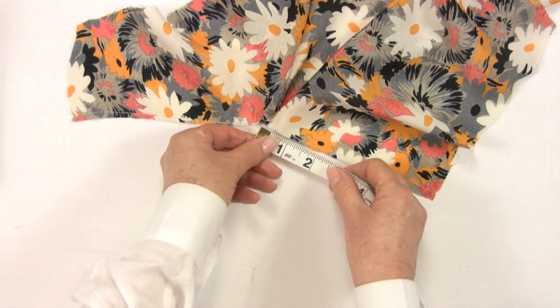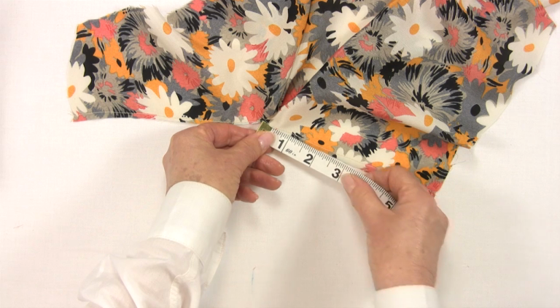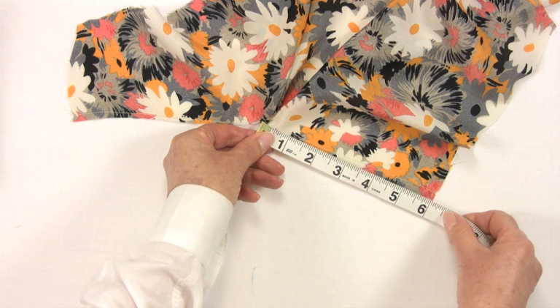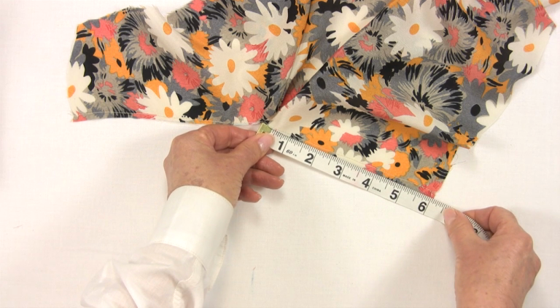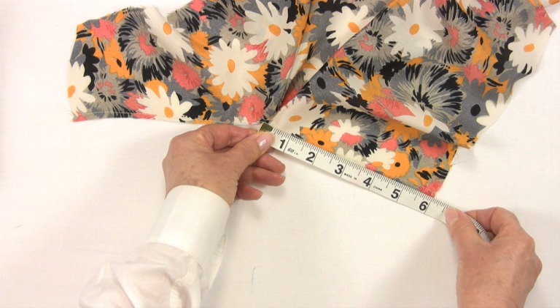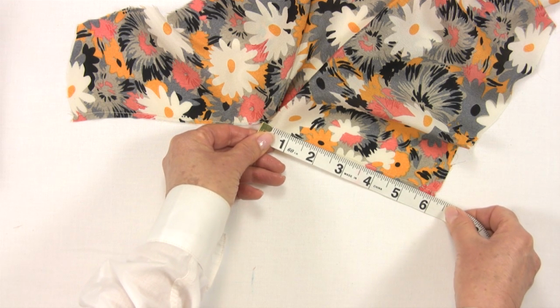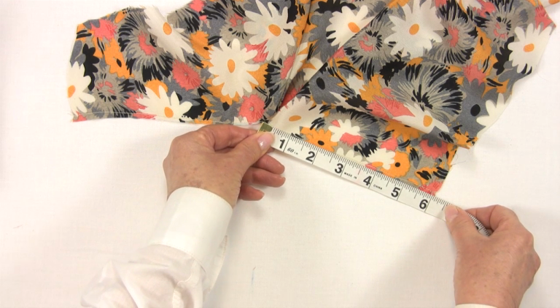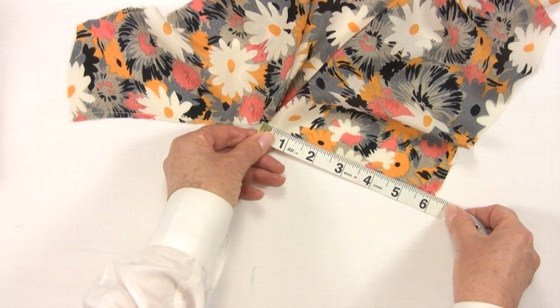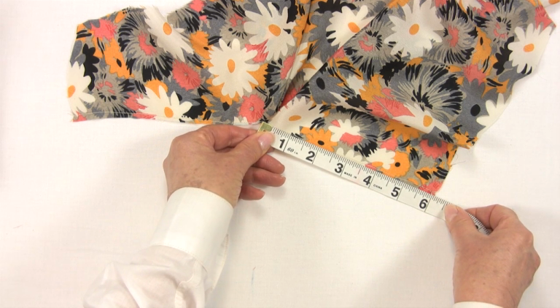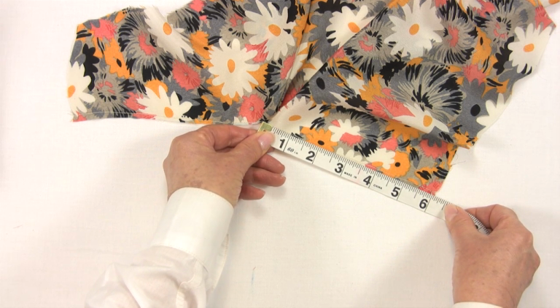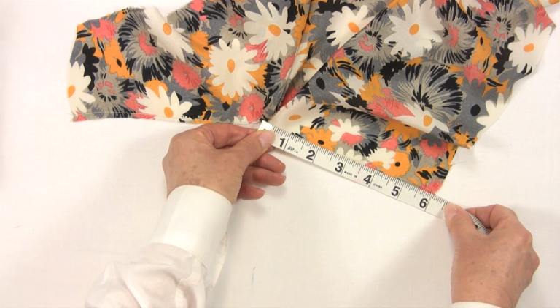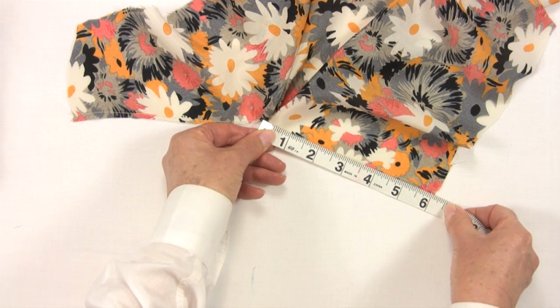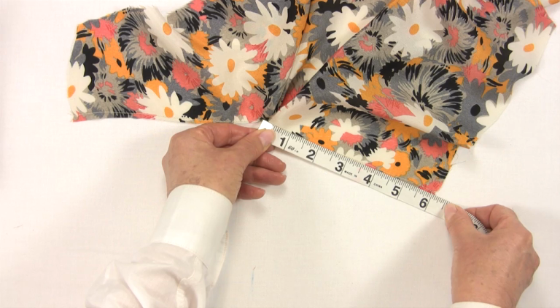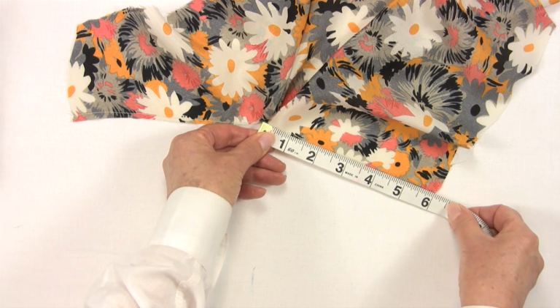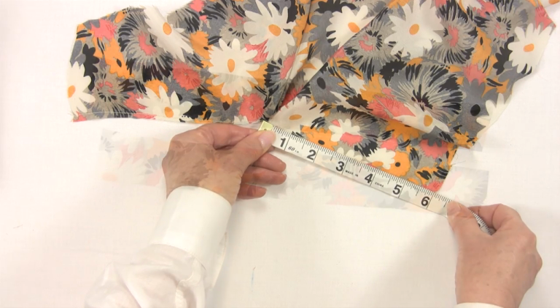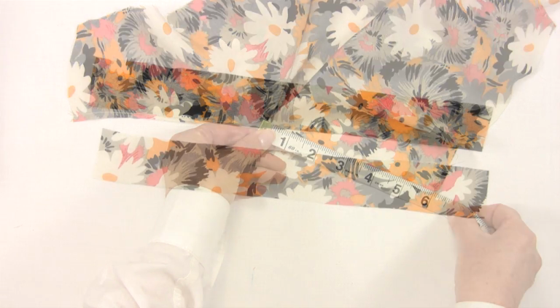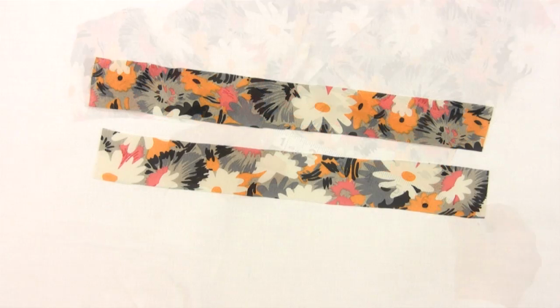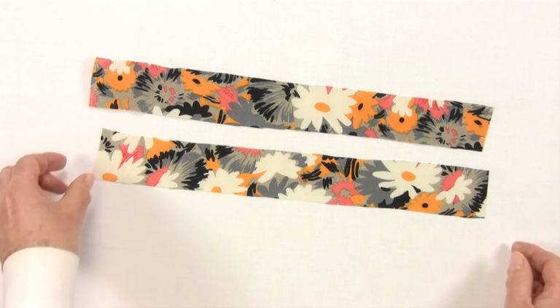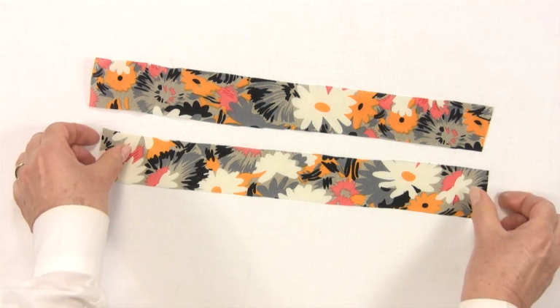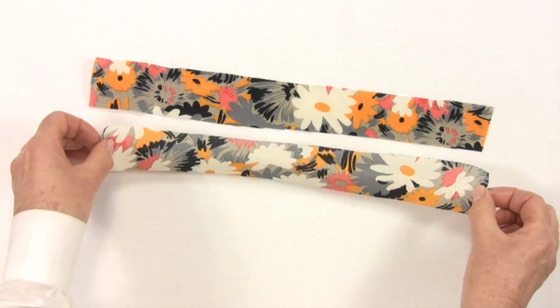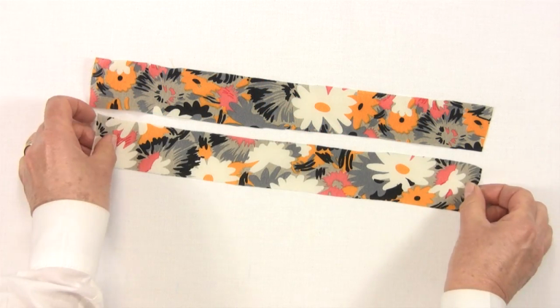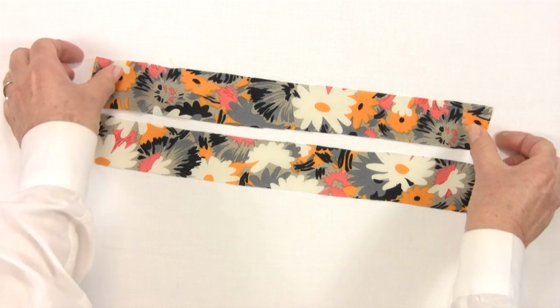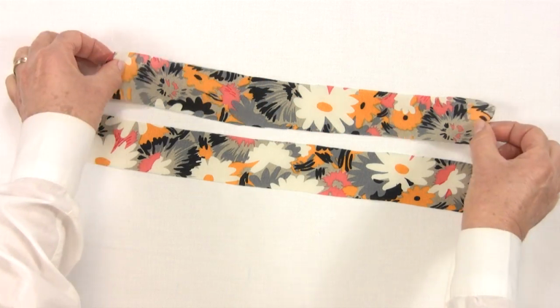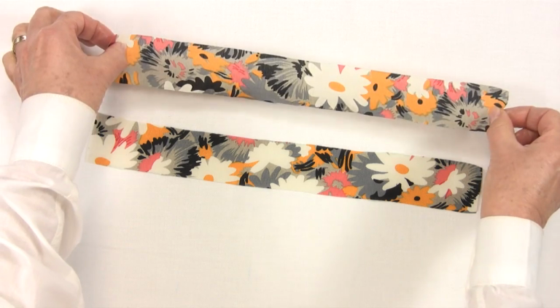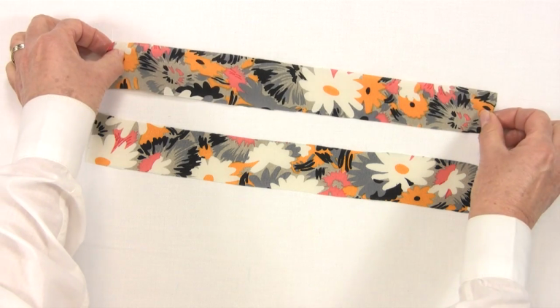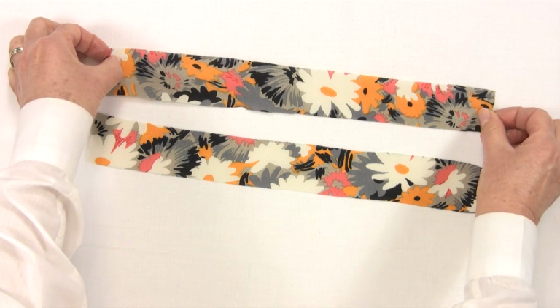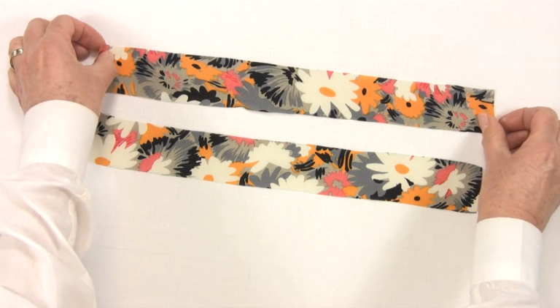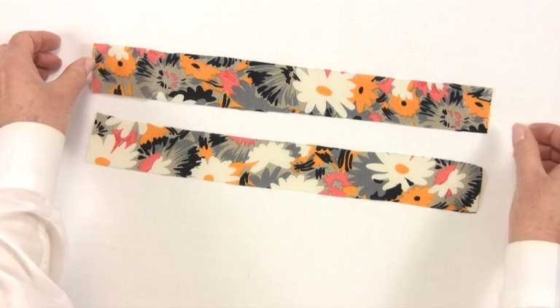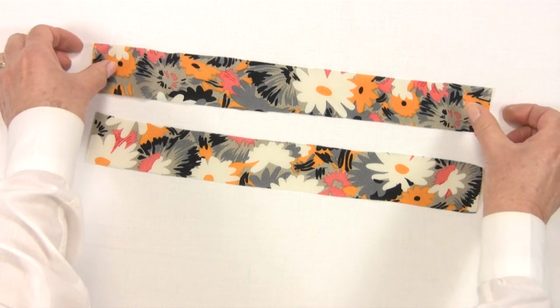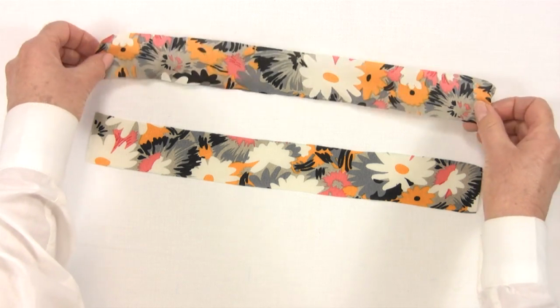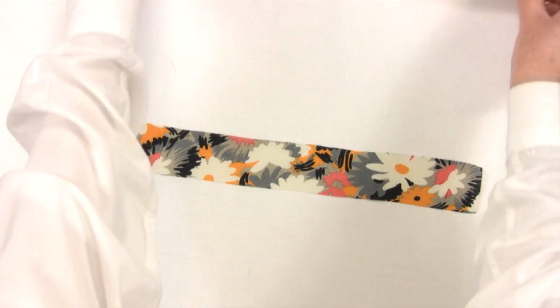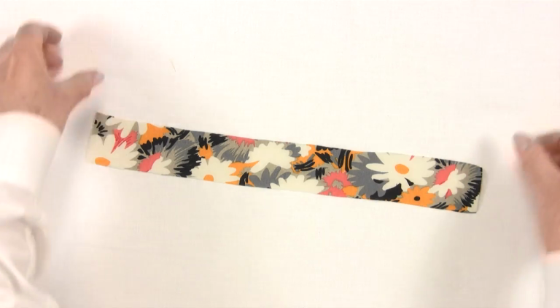For our binding we need to measure twice the length of the slash line, which is 12 inches. So I have cut two strips of my silk, each 12 inches by one and a half inches.